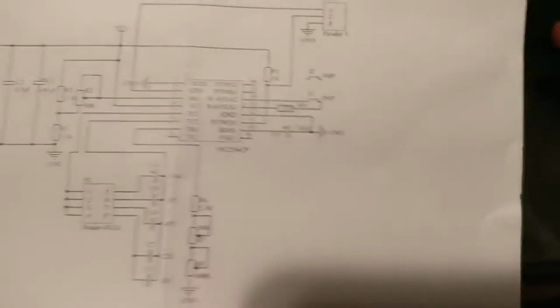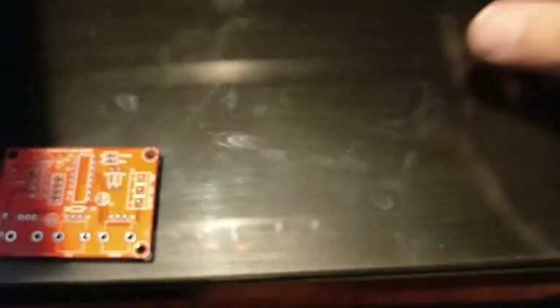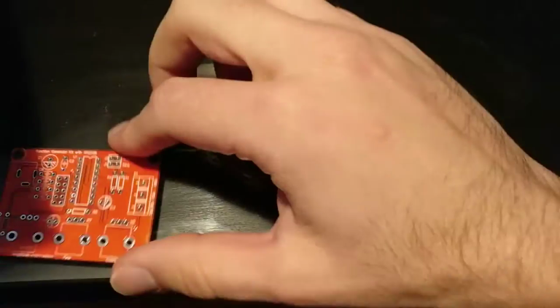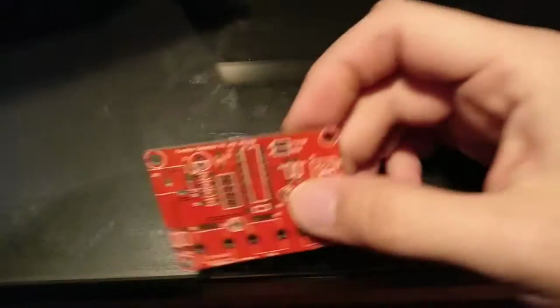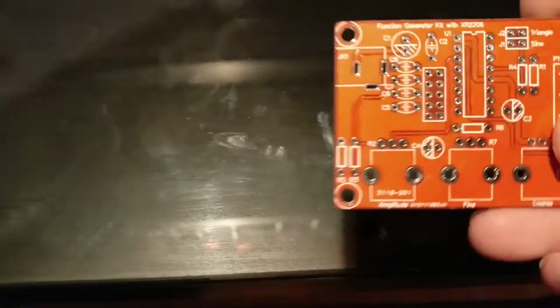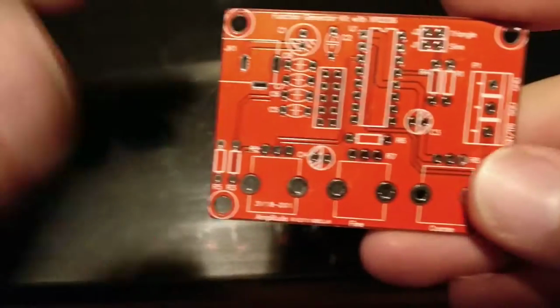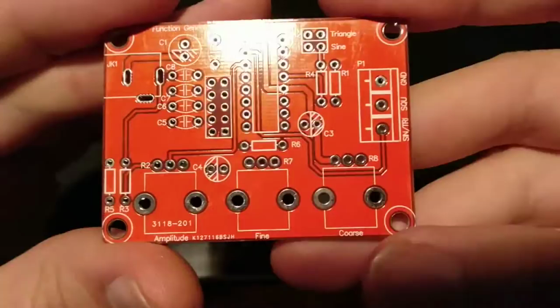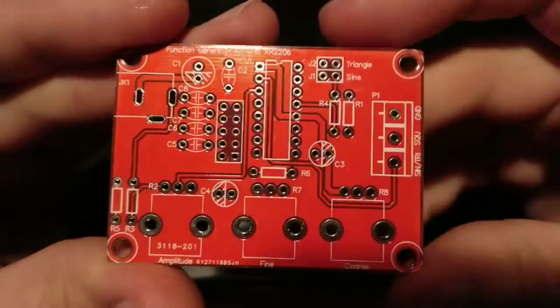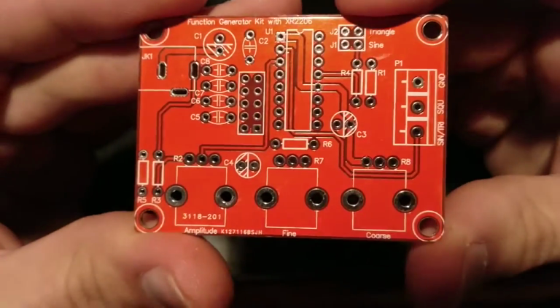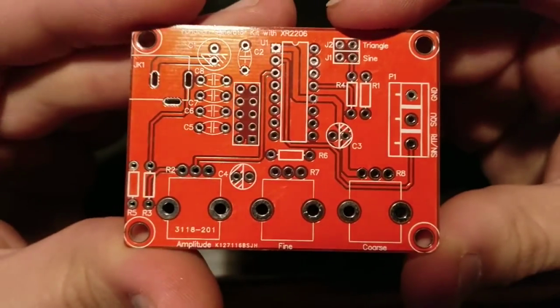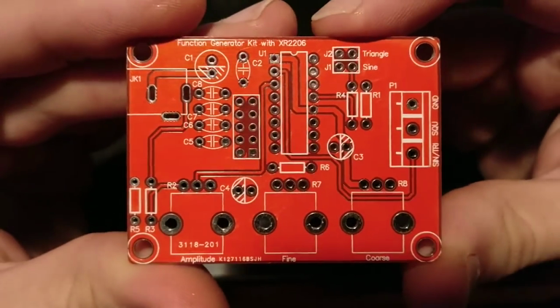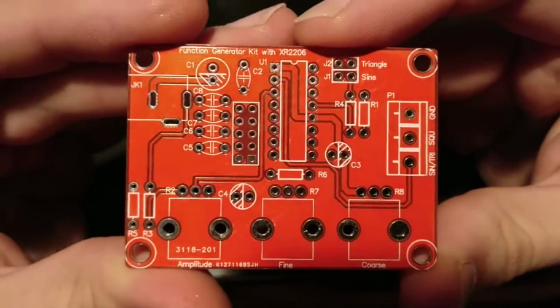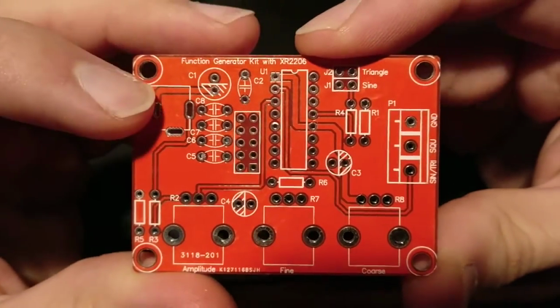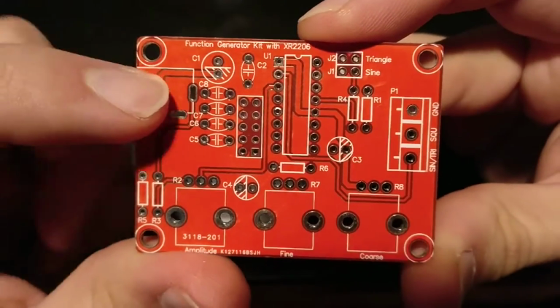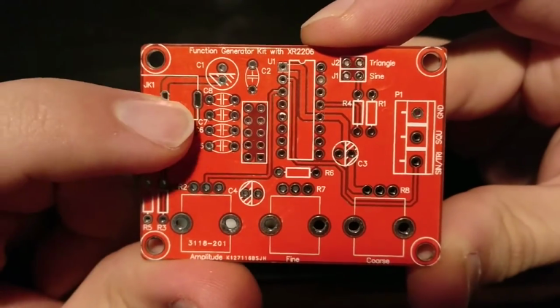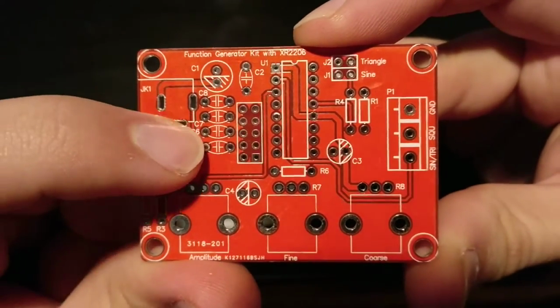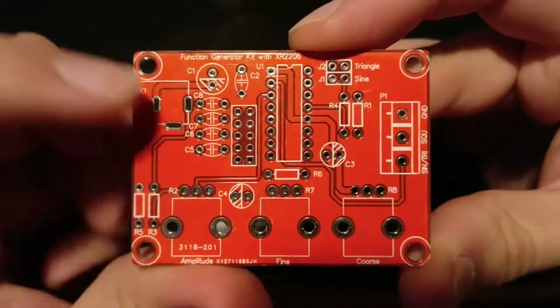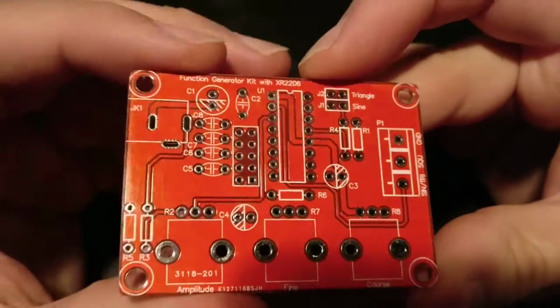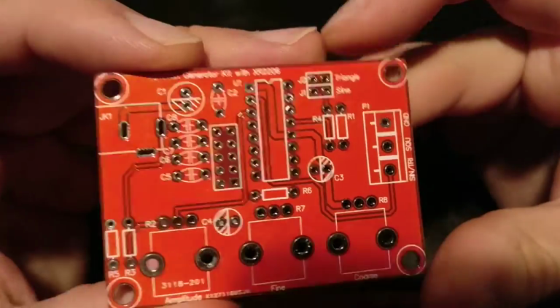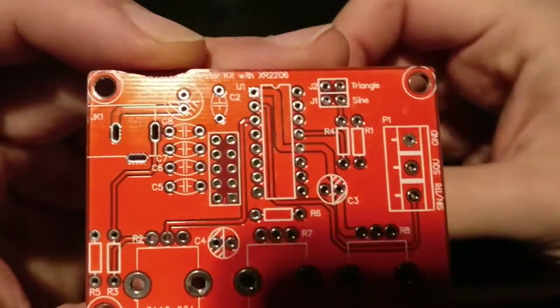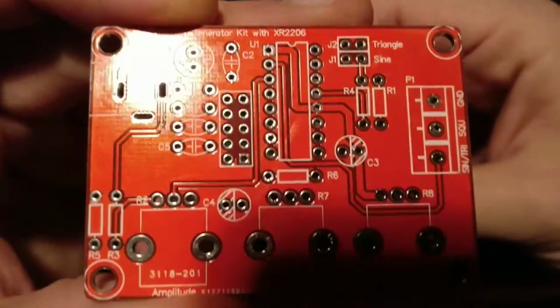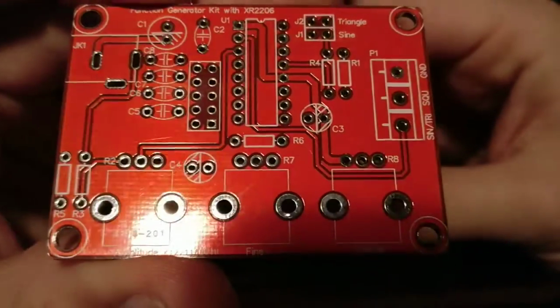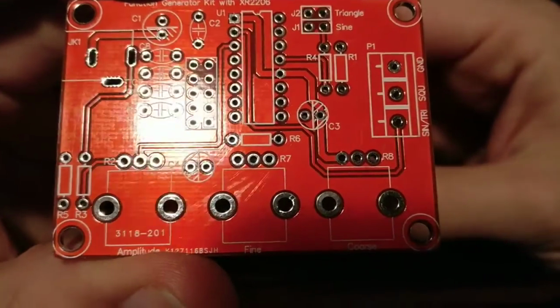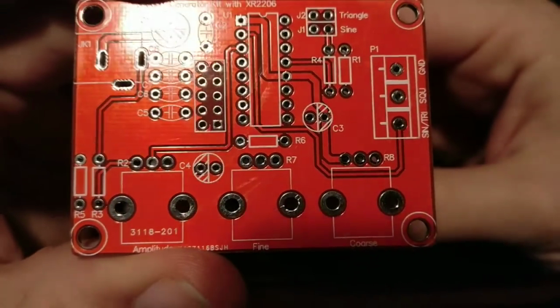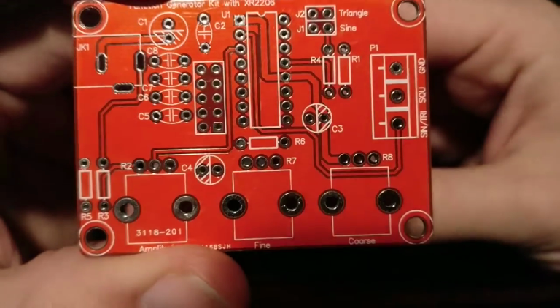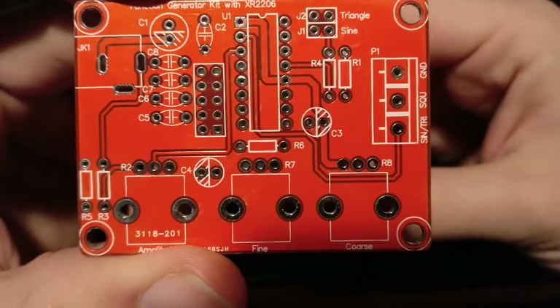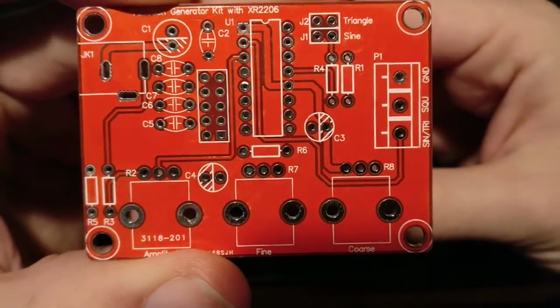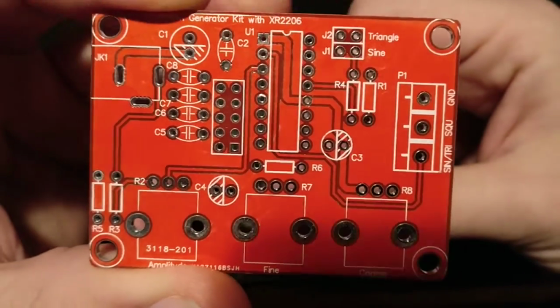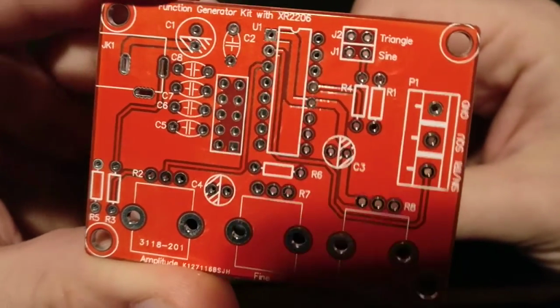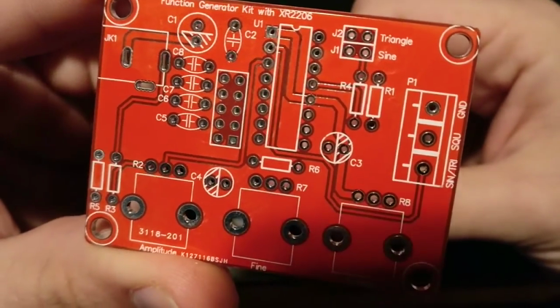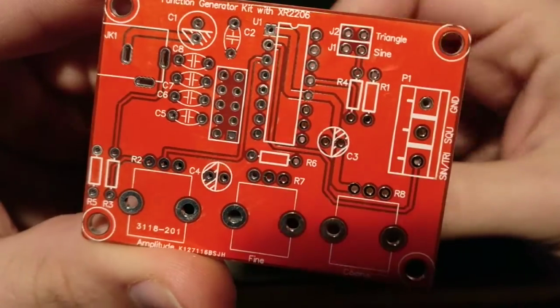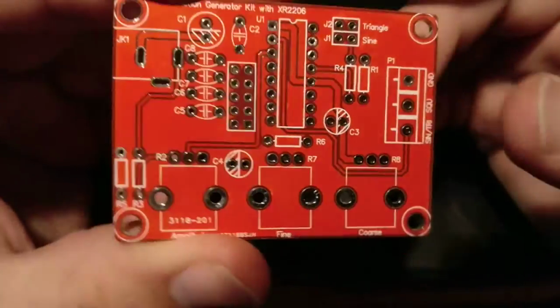Here's the board that it comes with. It has all the locations and pinouts pretty much ready to go with the labeling, so it should be easy to put together, hopefully.